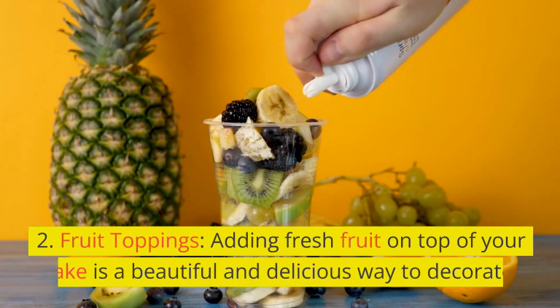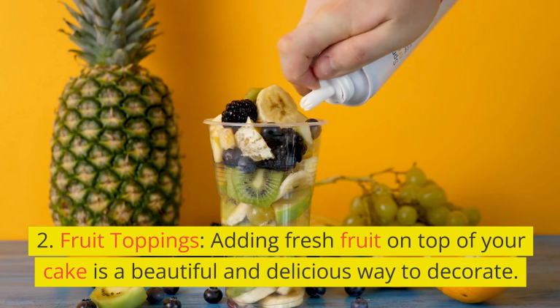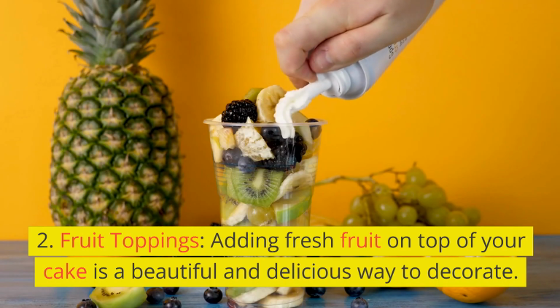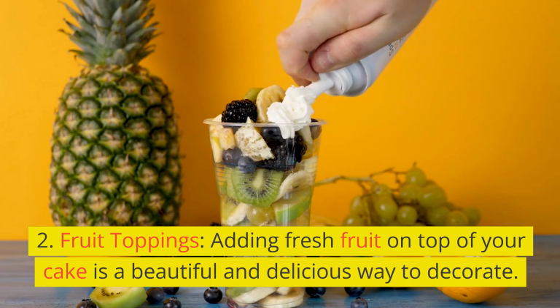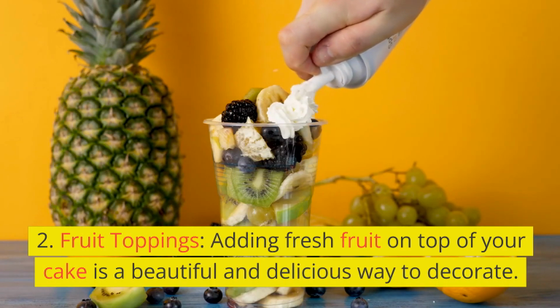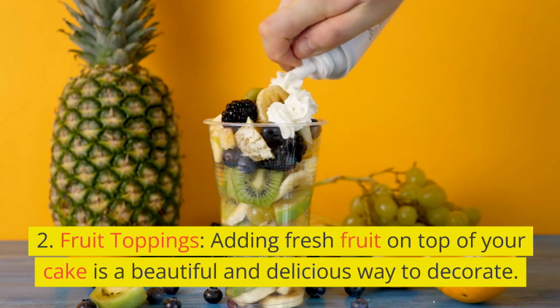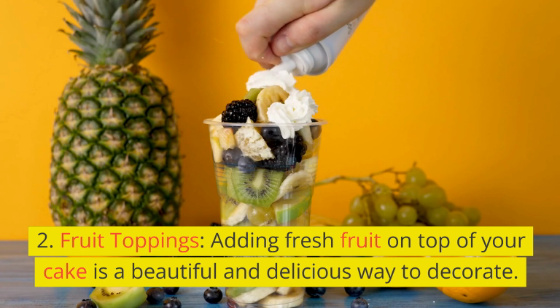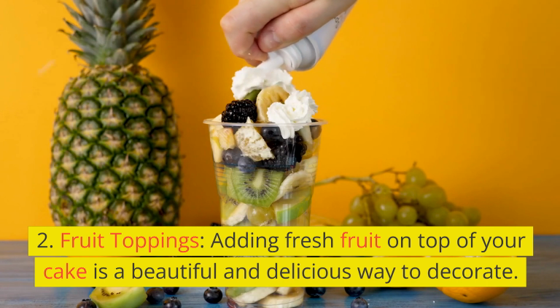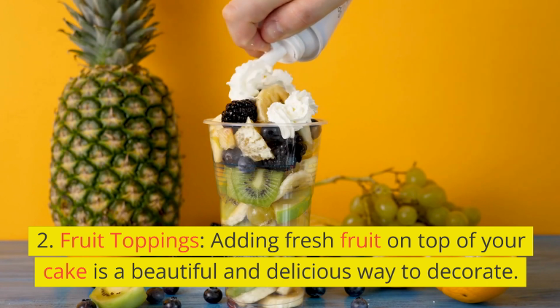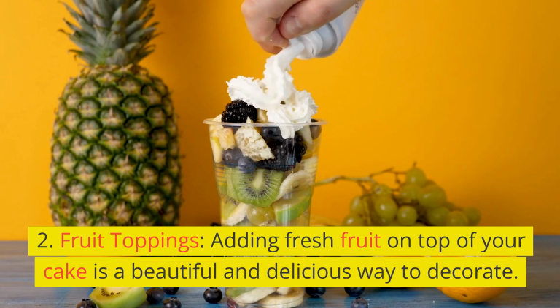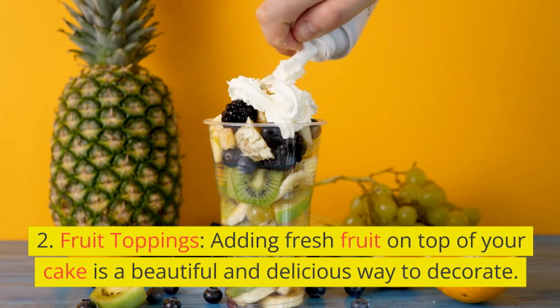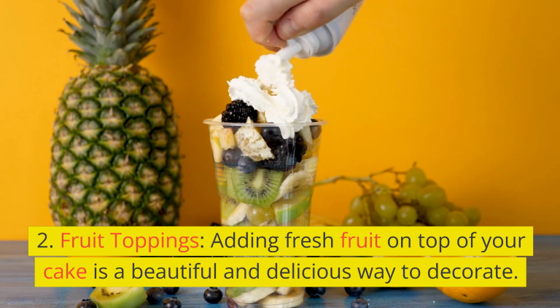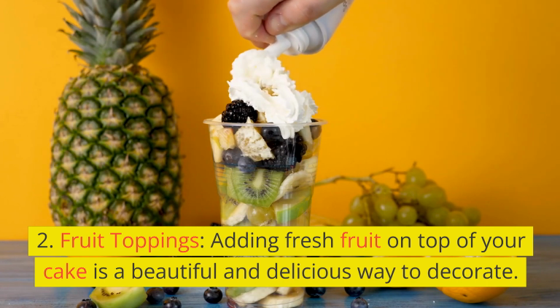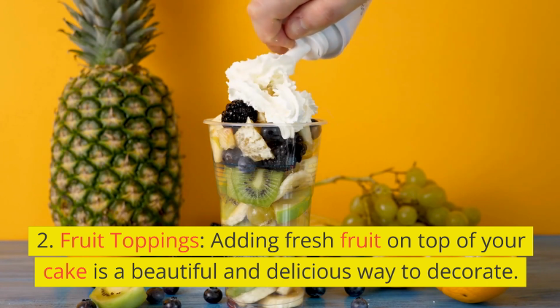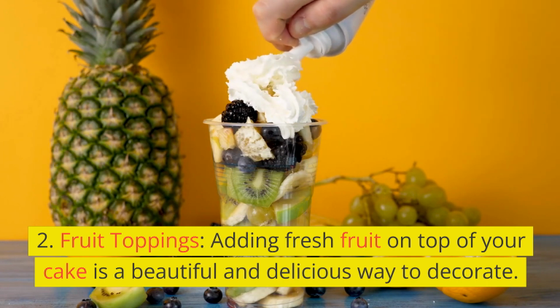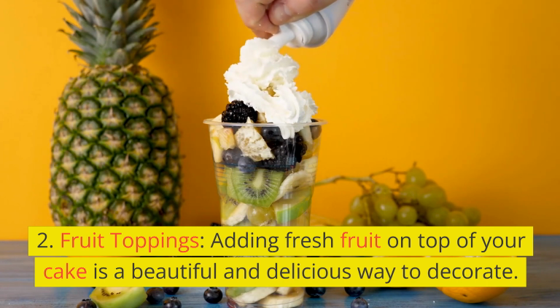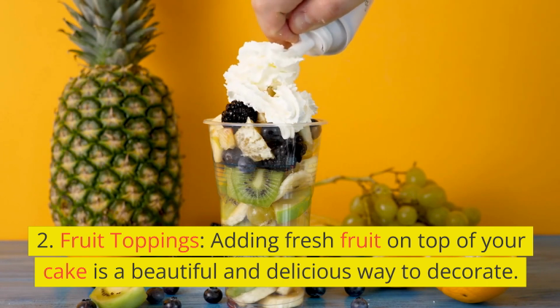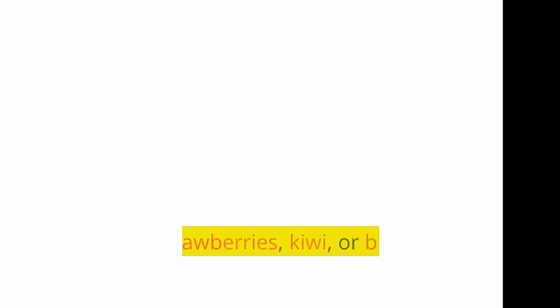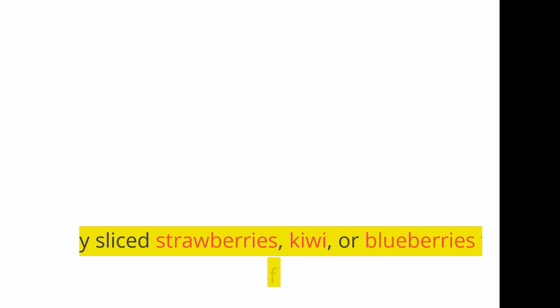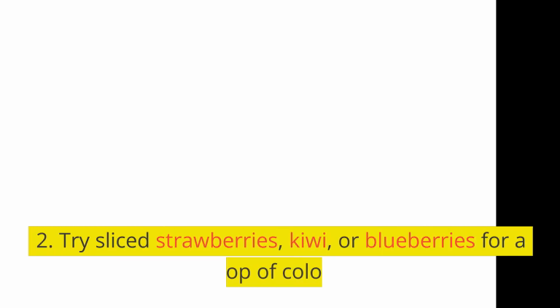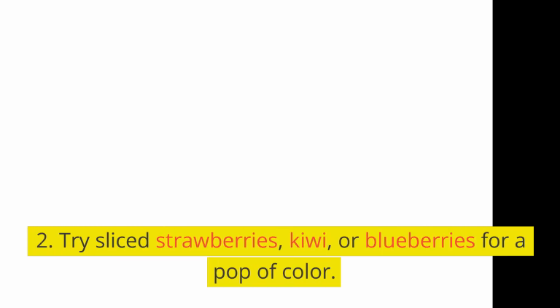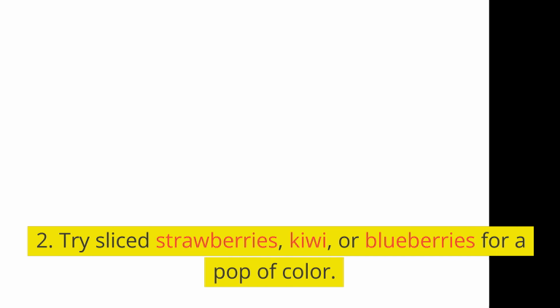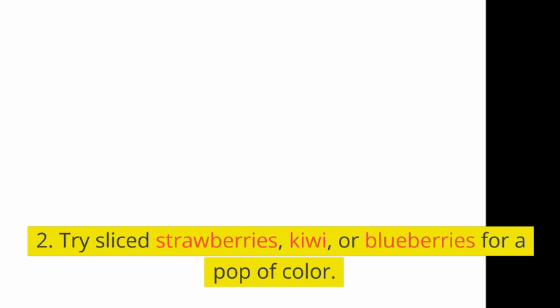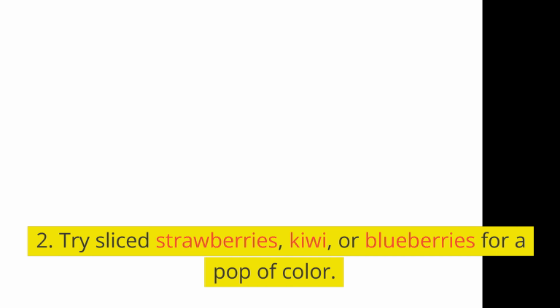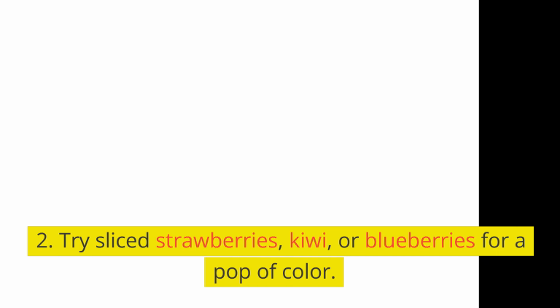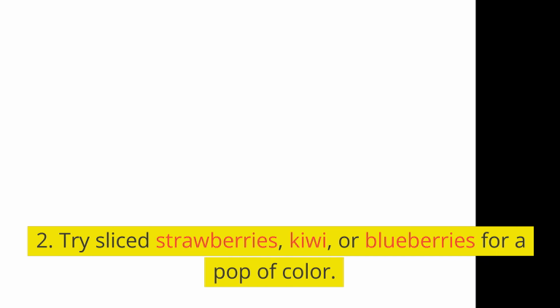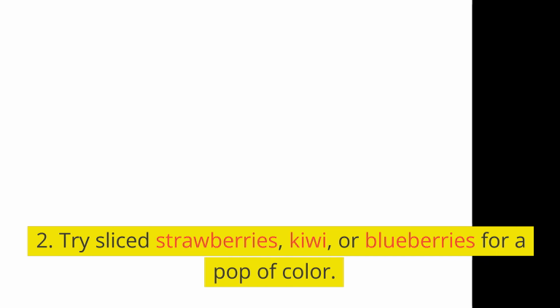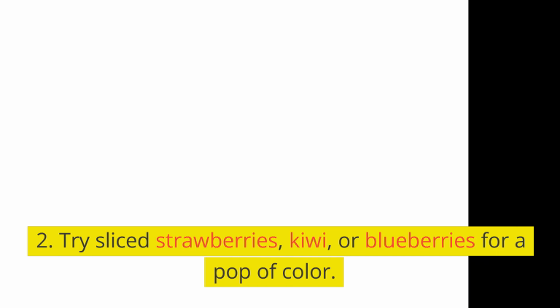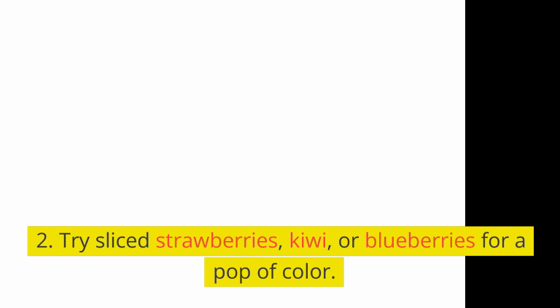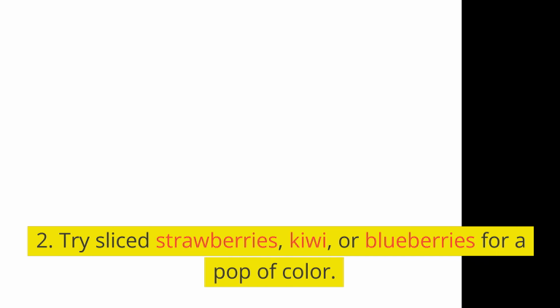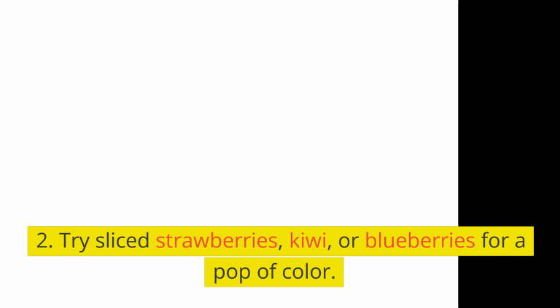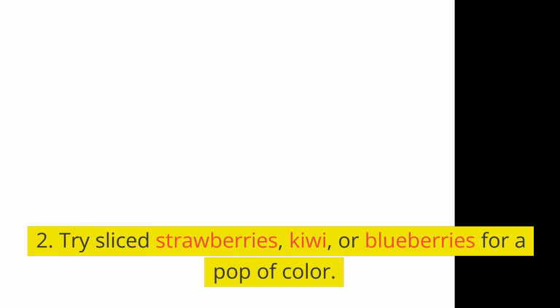2. Fruit Toppings. Adding fresh fruit on top of your cake is a beautiful and delicious way to decorate. Try sliced strawberries, kiwi, or blueberries for a pop of color.